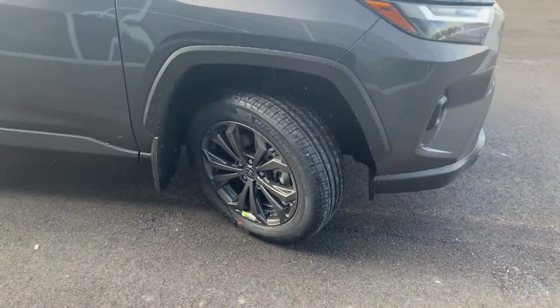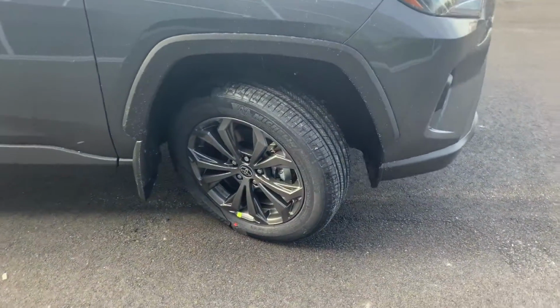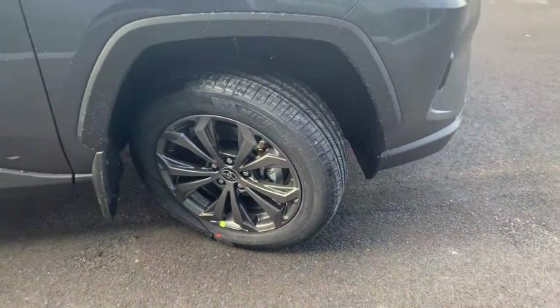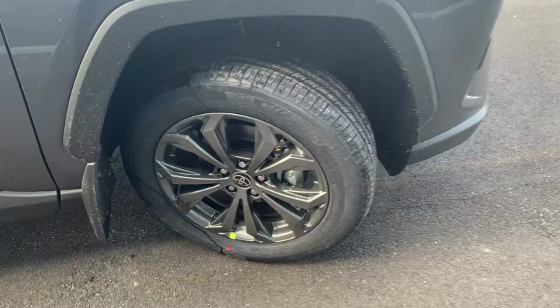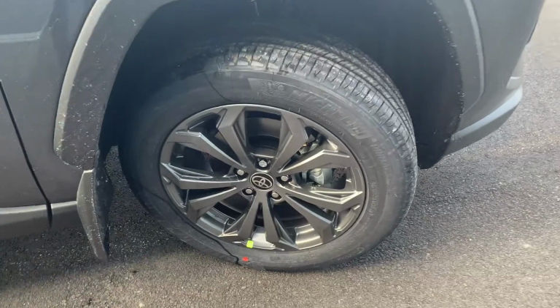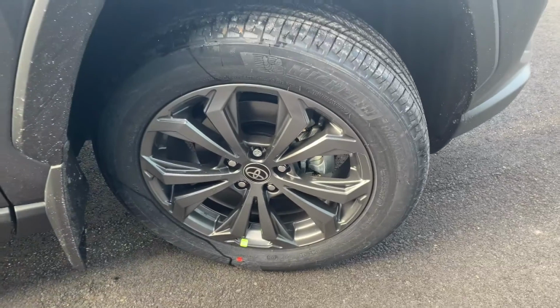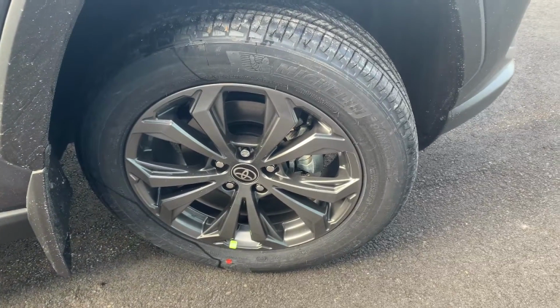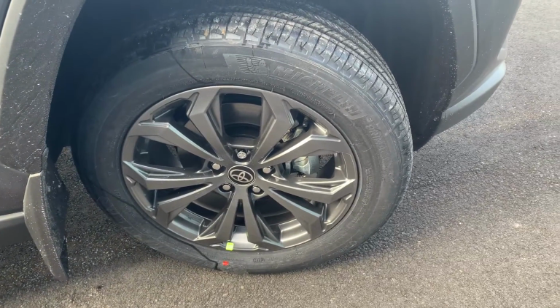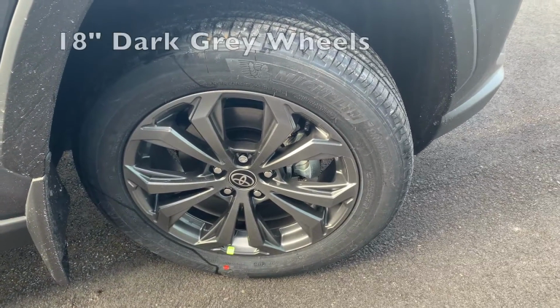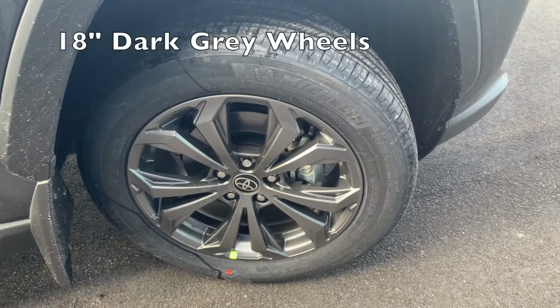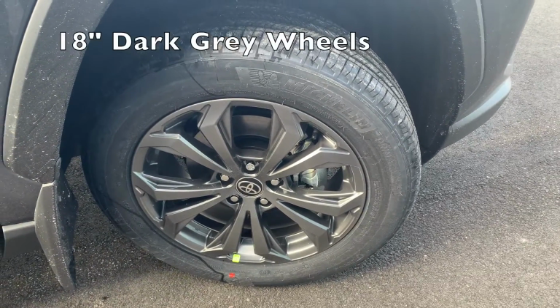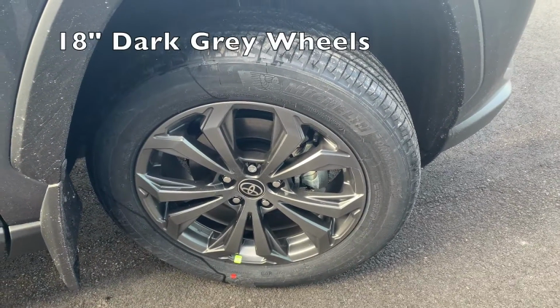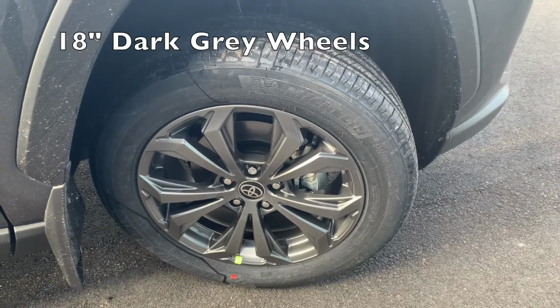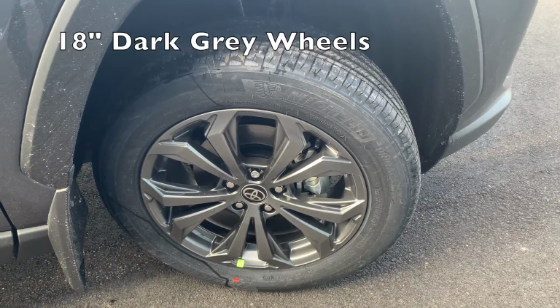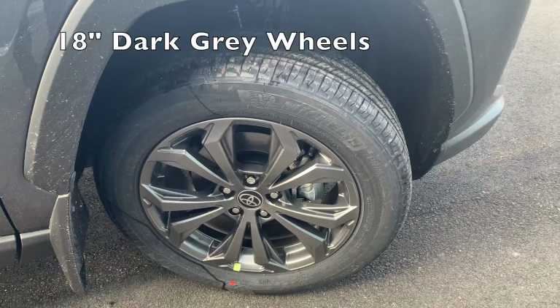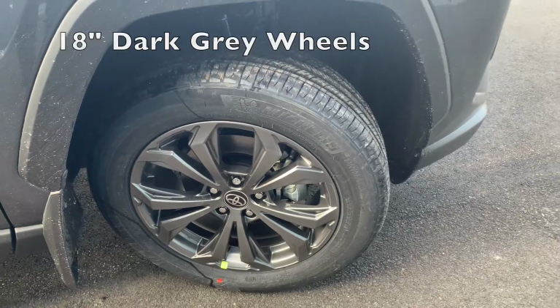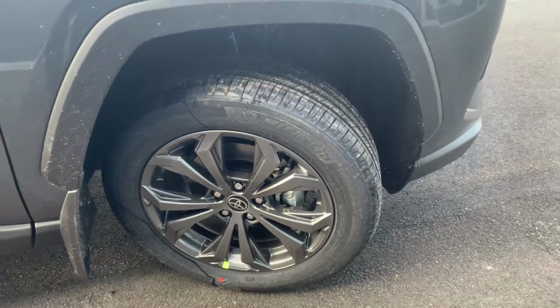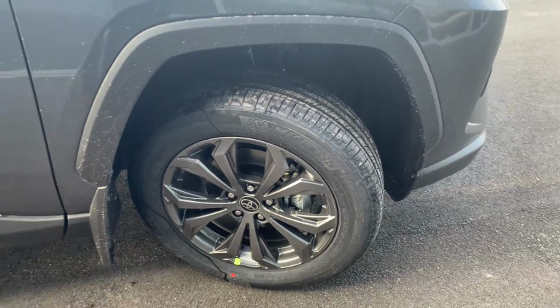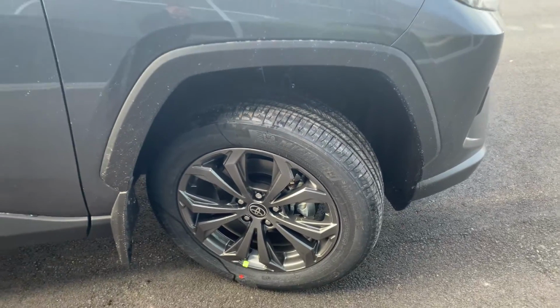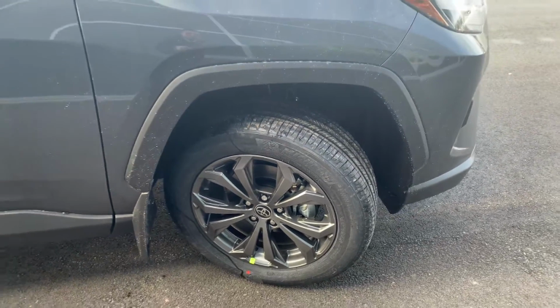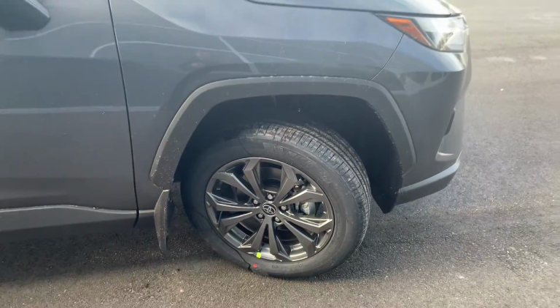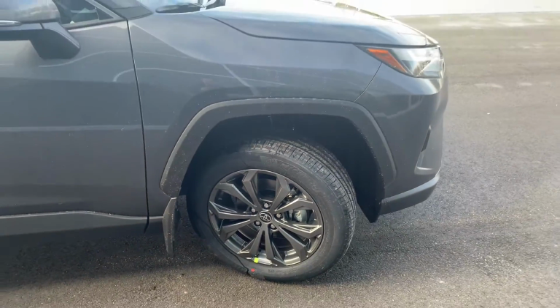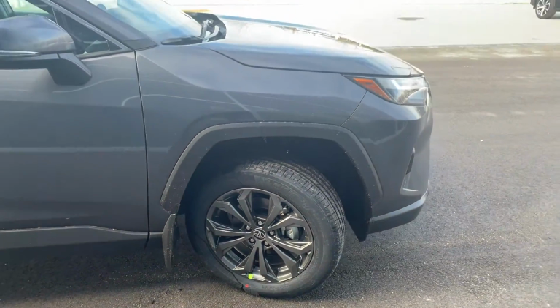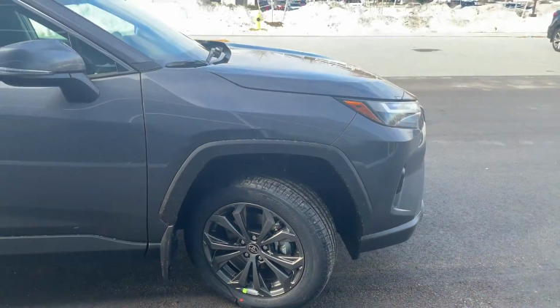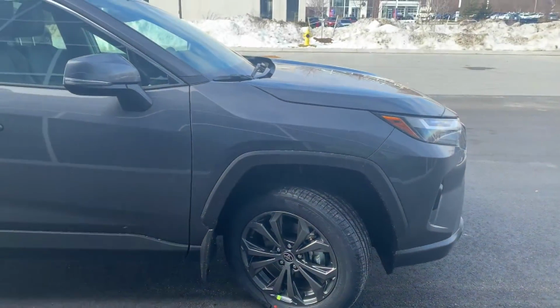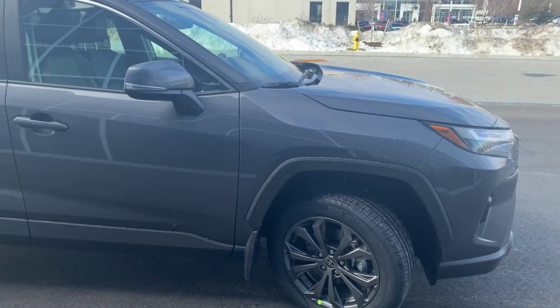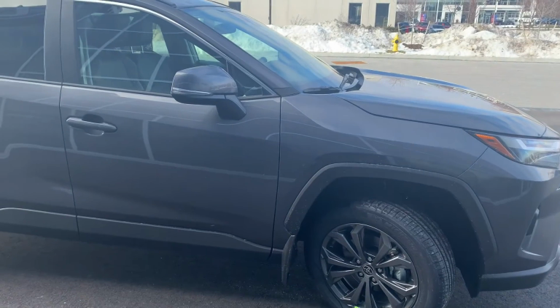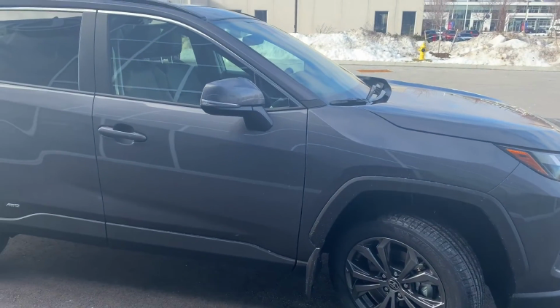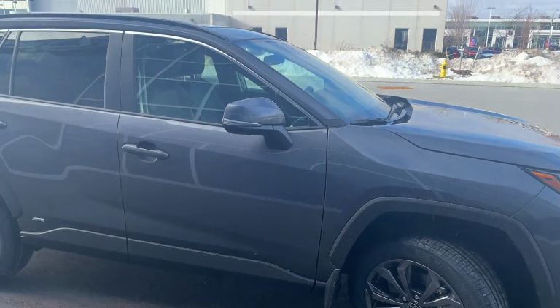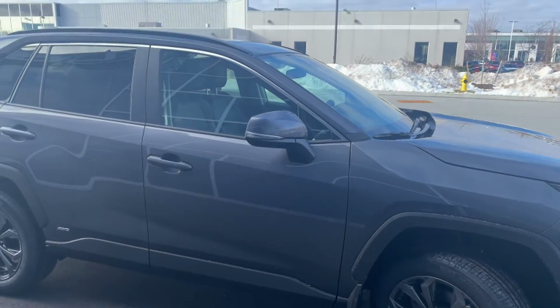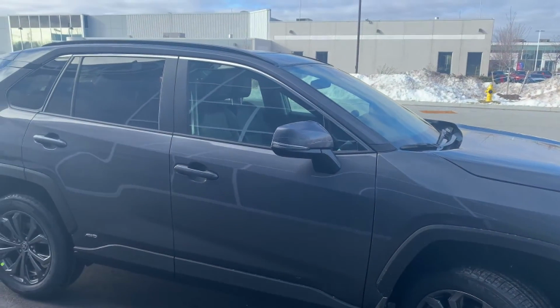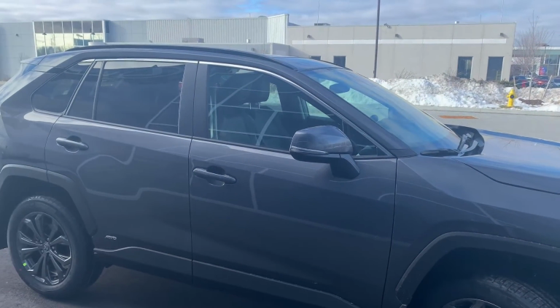Here we have 18-inch gloss gray wheels — they do look quite similar to the RAV4 Prime wheels. Before we get further, I do apologize that the vehicle is so dirty right now; it actually just arrived and is yet to be detailed.